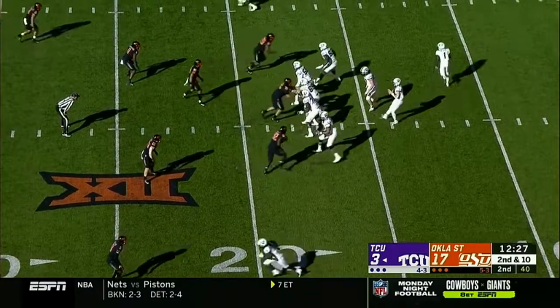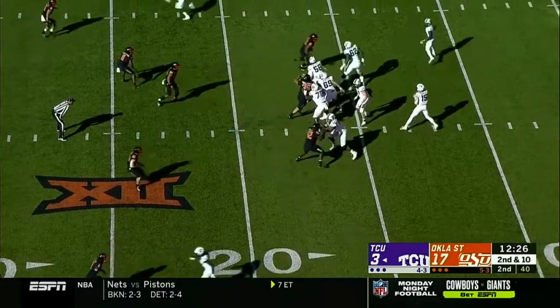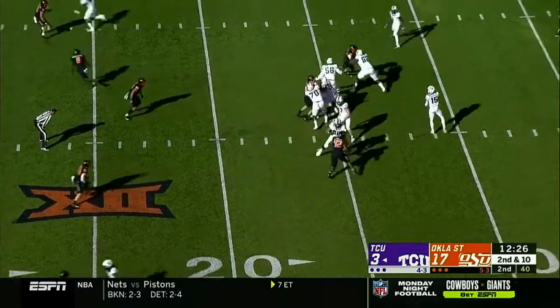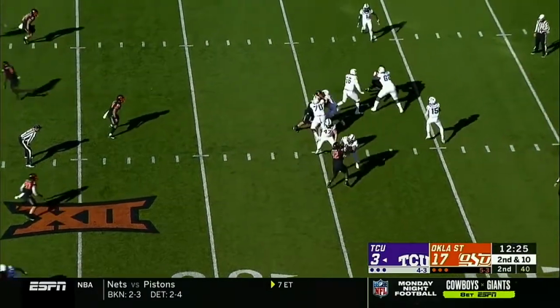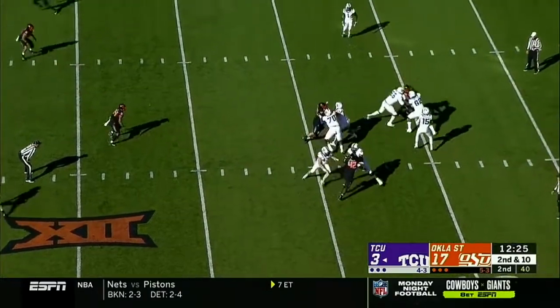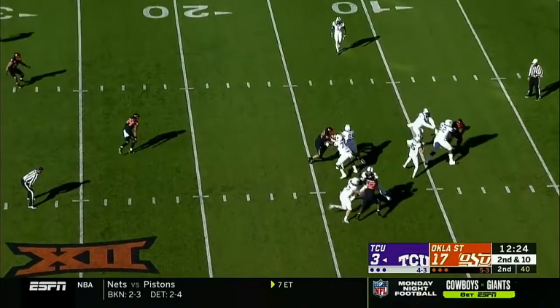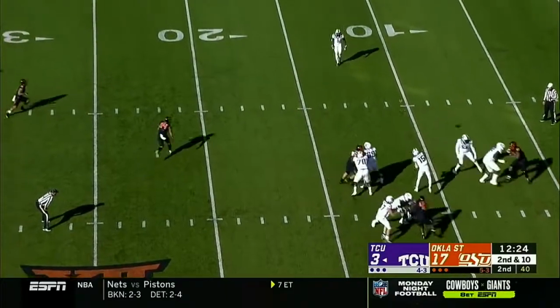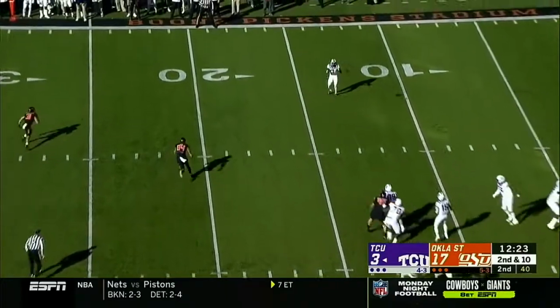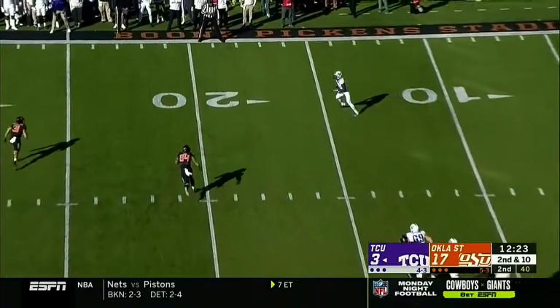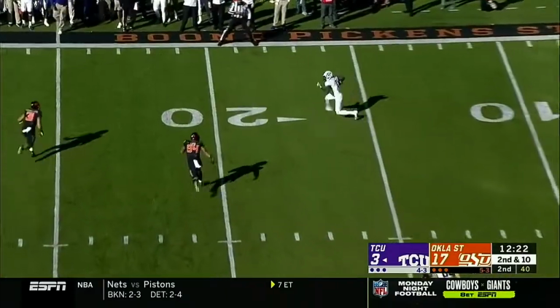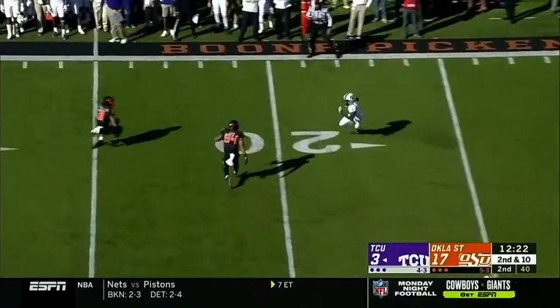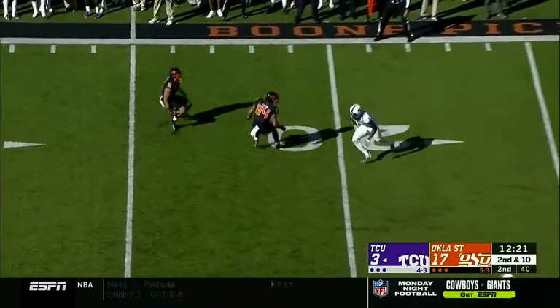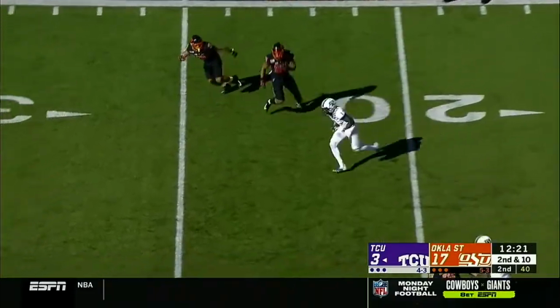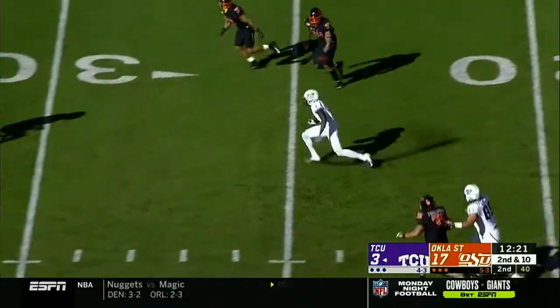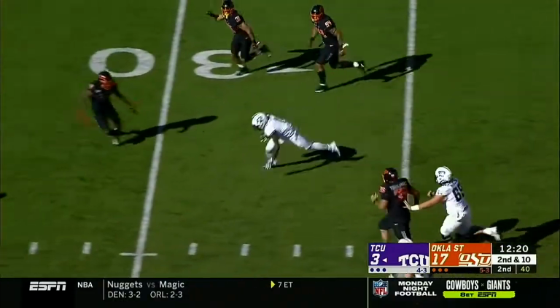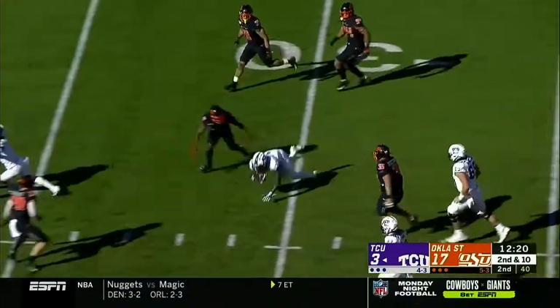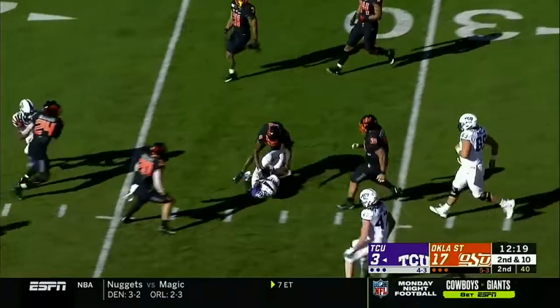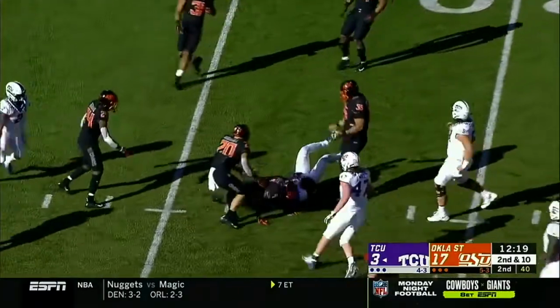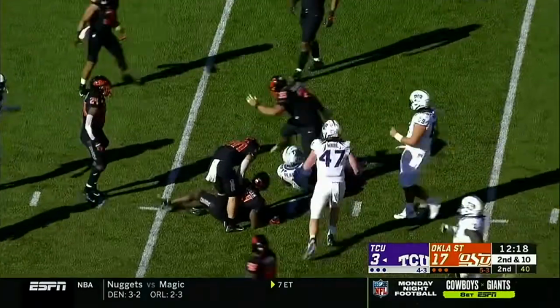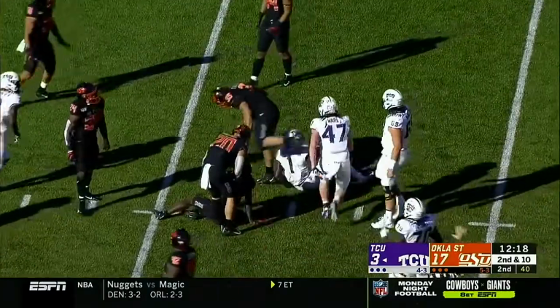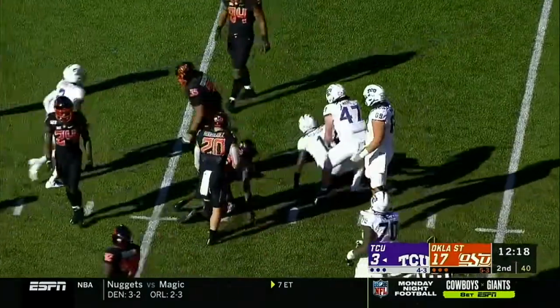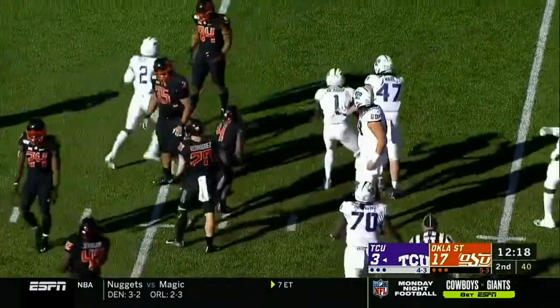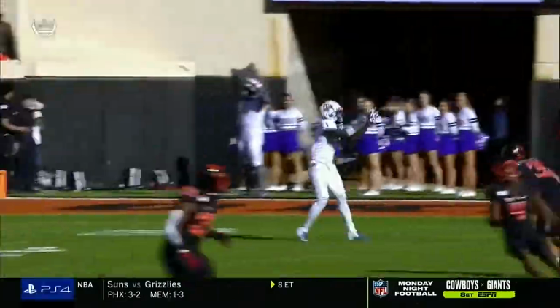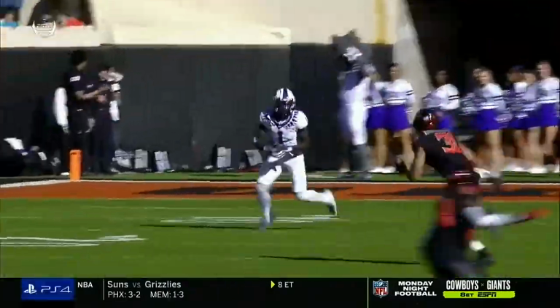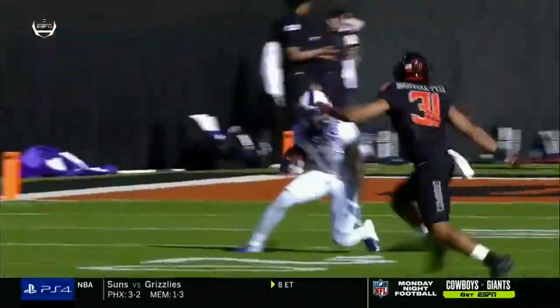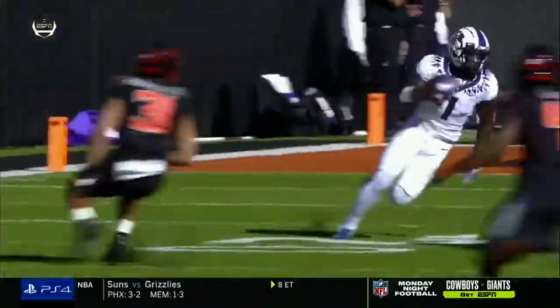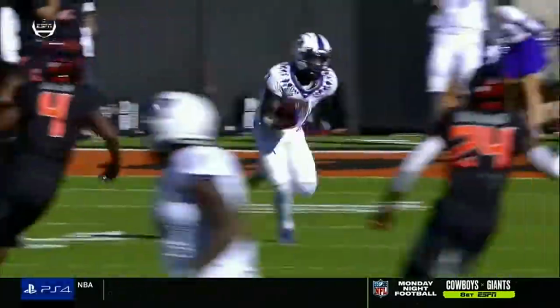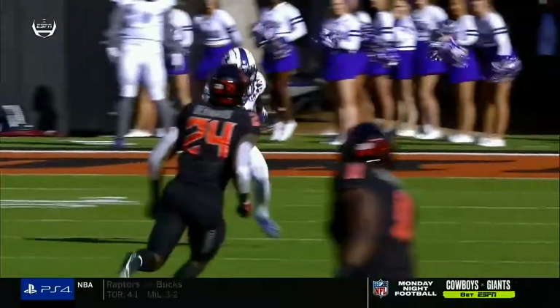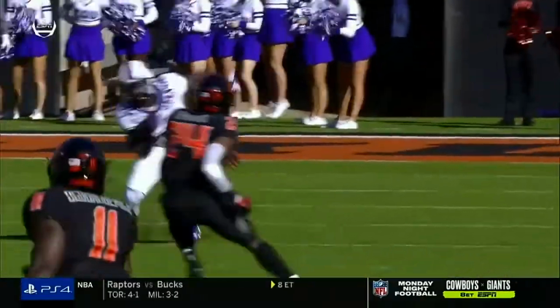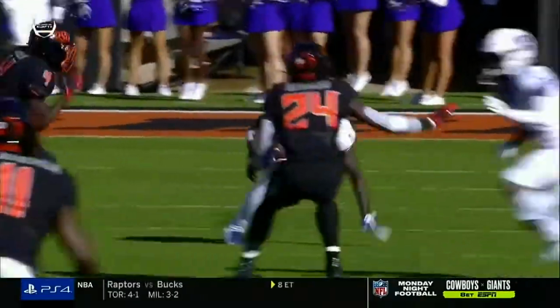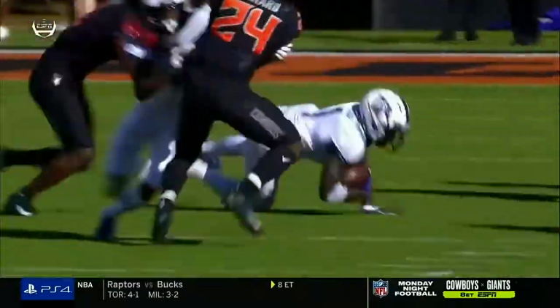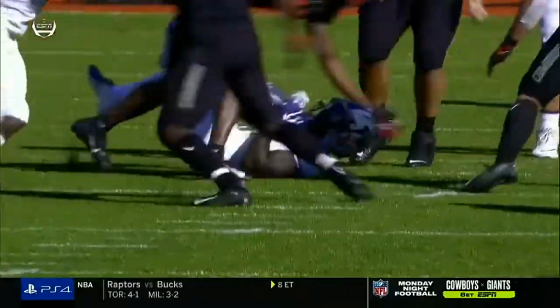Rager in motion, he's been relatively quiet so far. Makes the catch, a chance to do some work in space, and he got tripped up by the turf monster. Put that right foot in the ground, get vertical.